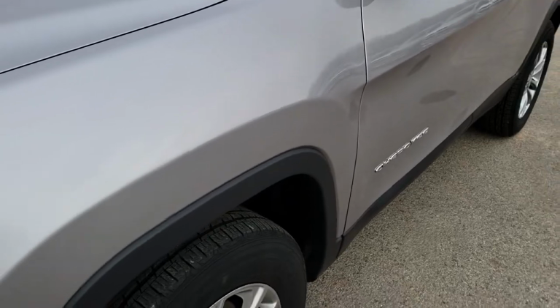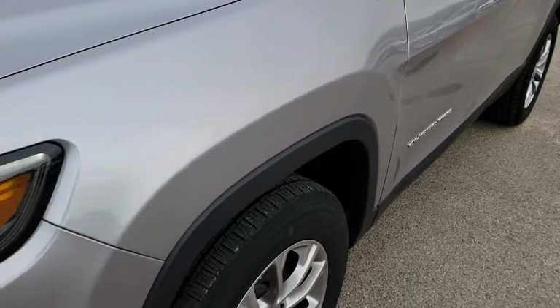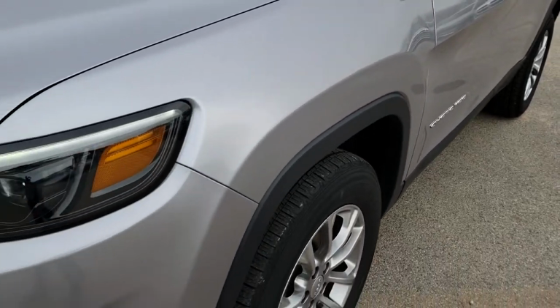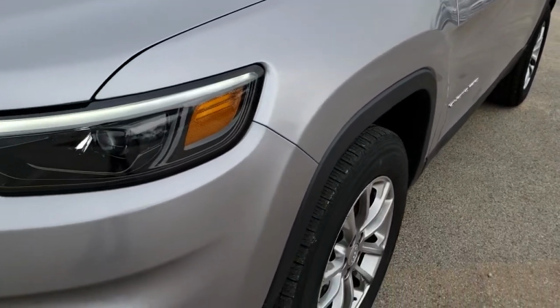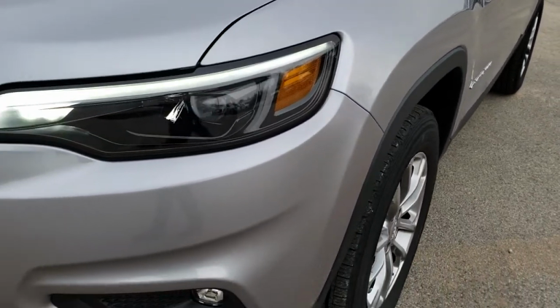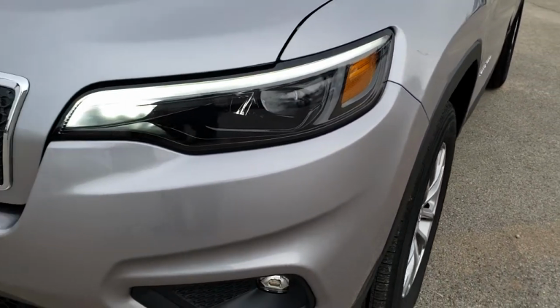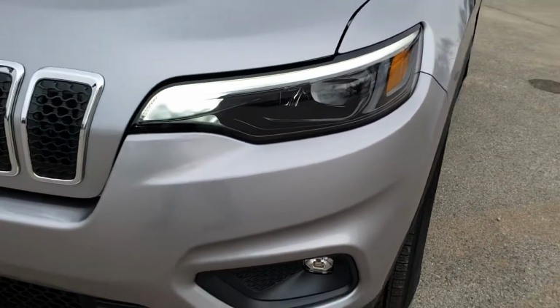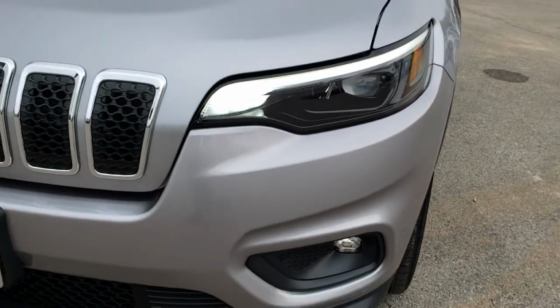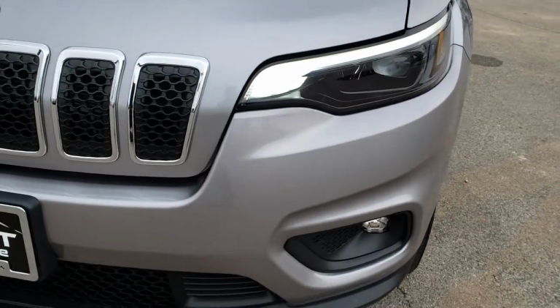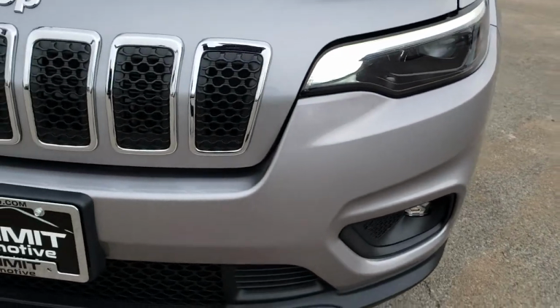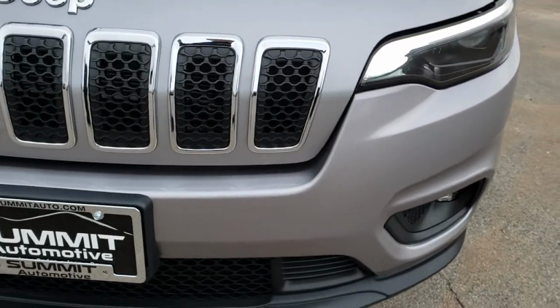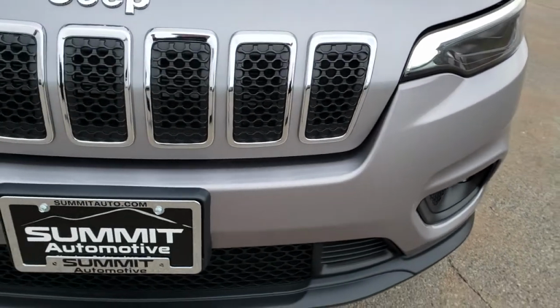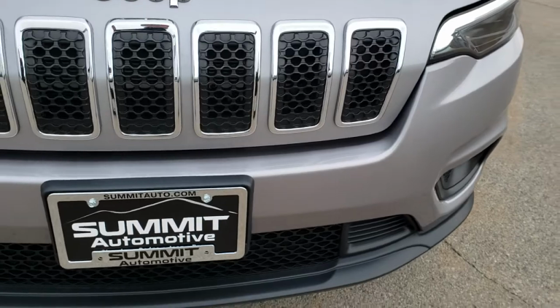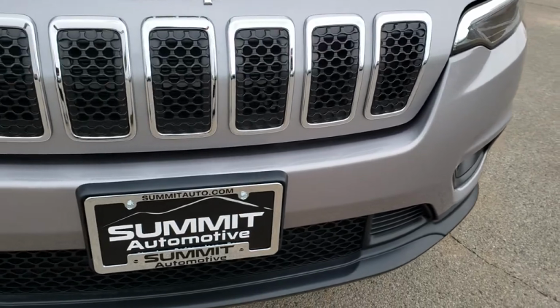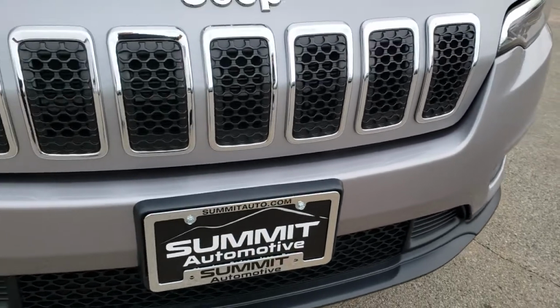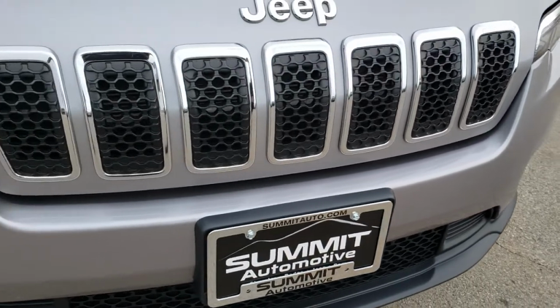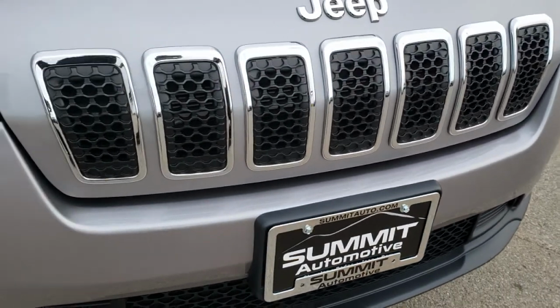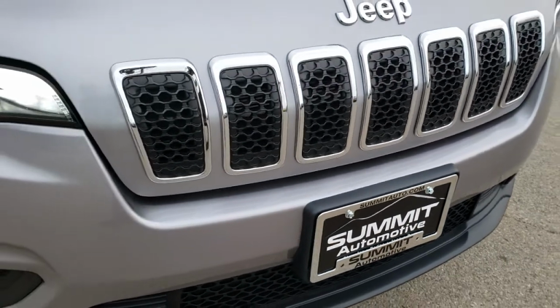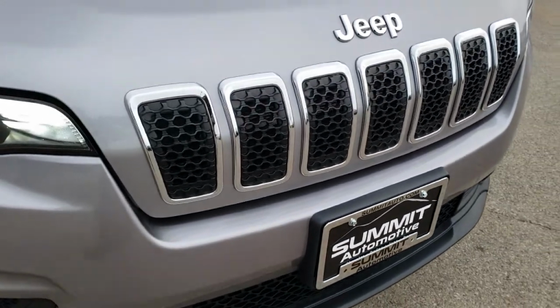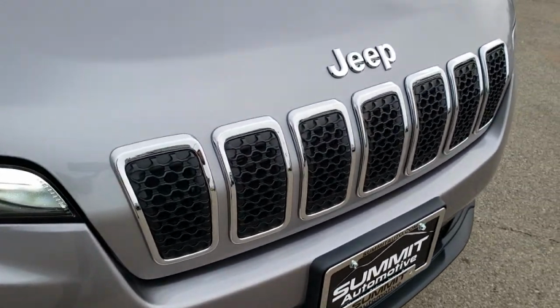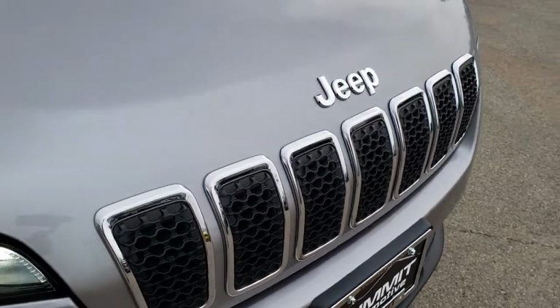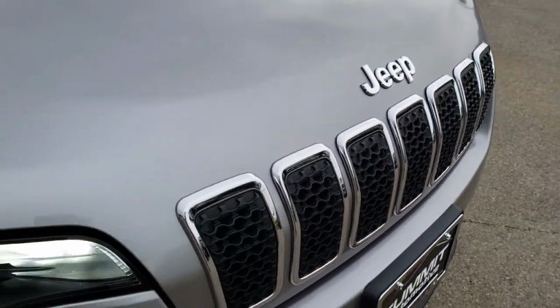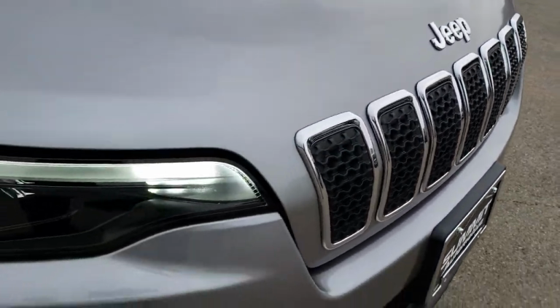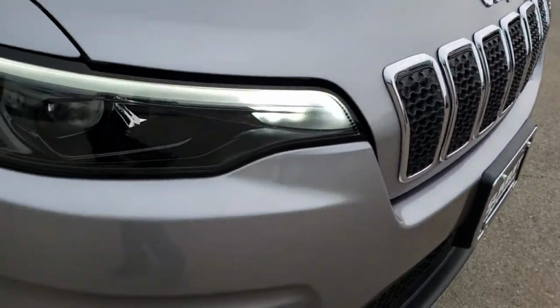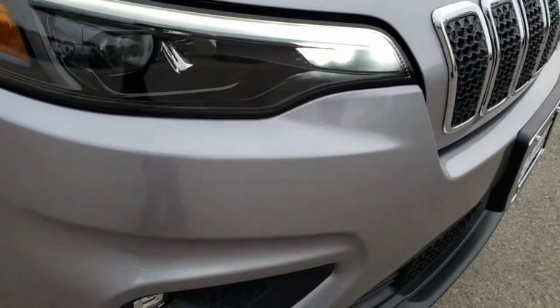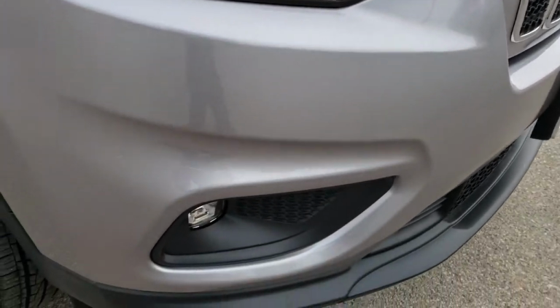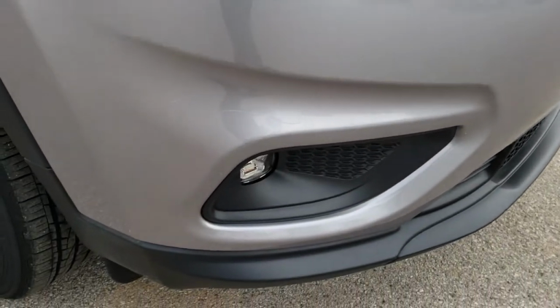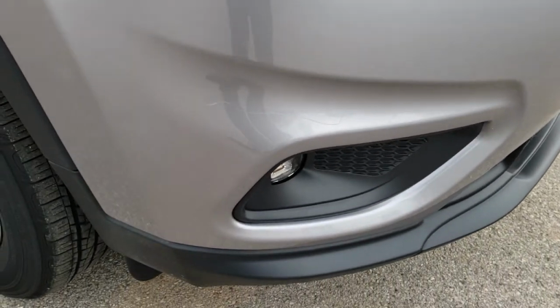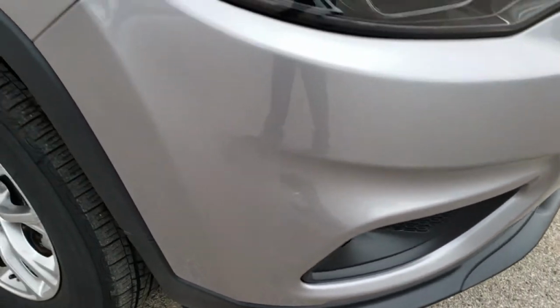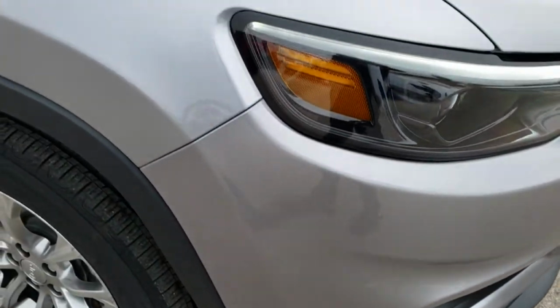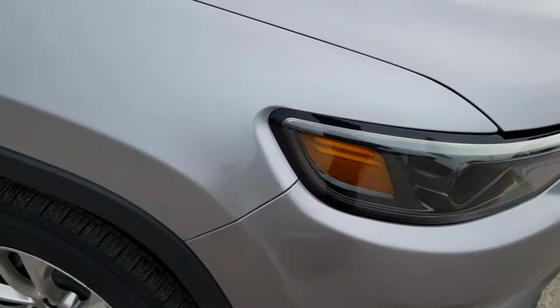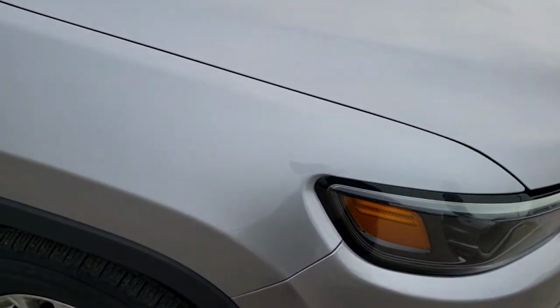Didn't see any dents or dings on that front fender. LED headlamps, fog lamps, and running lights. You get the 7-slotted grille with the chrome trim — chrome-trimmed Jeep, part of the Latitude Plus decor.